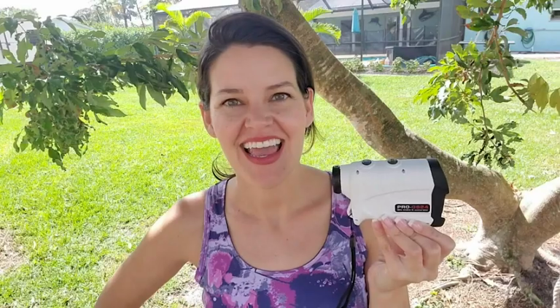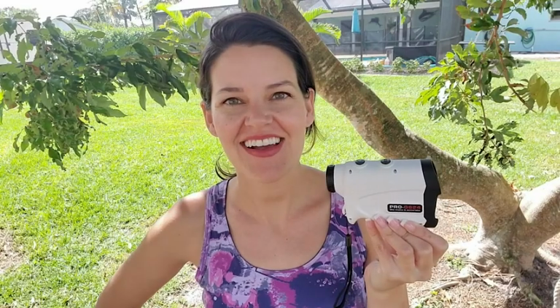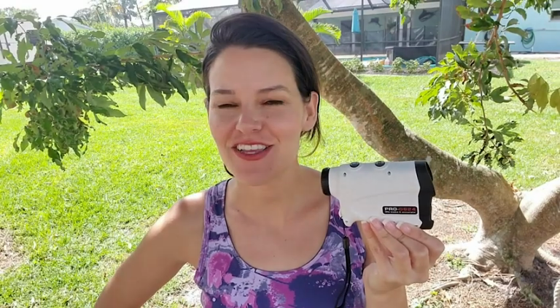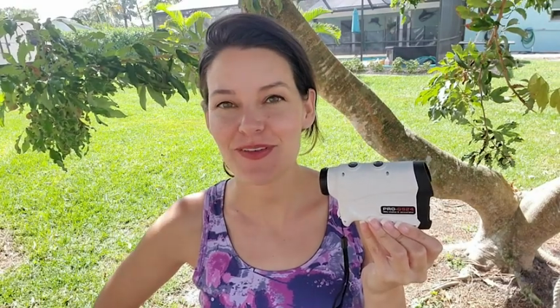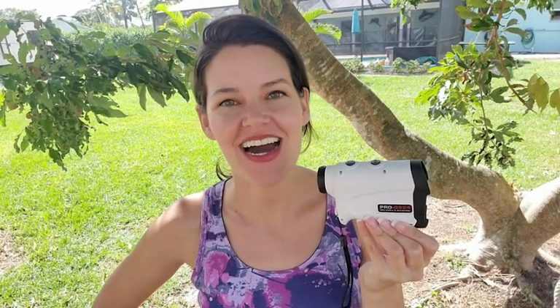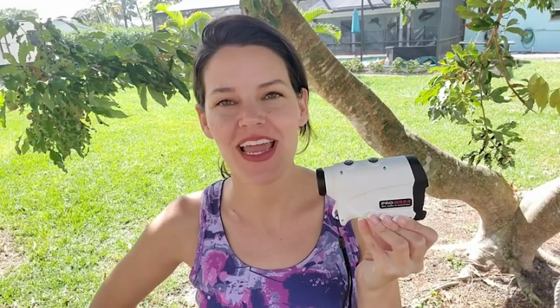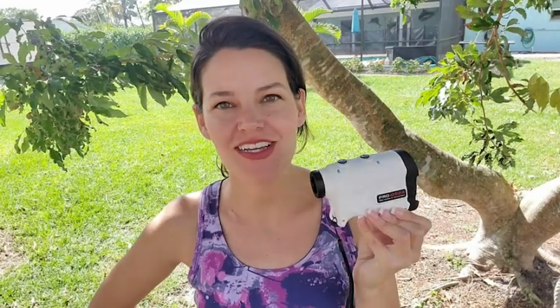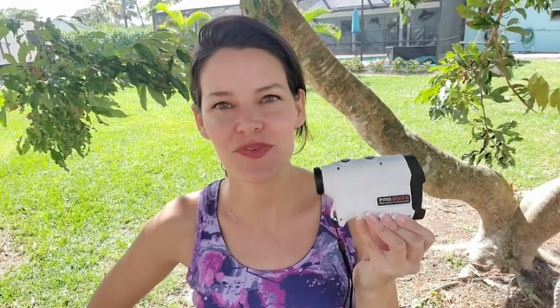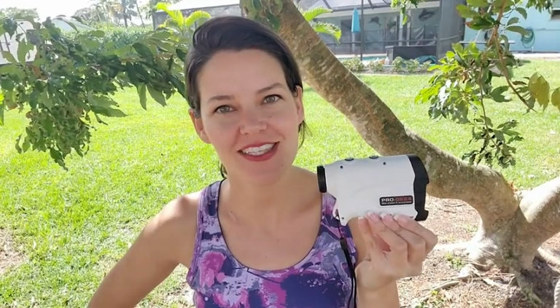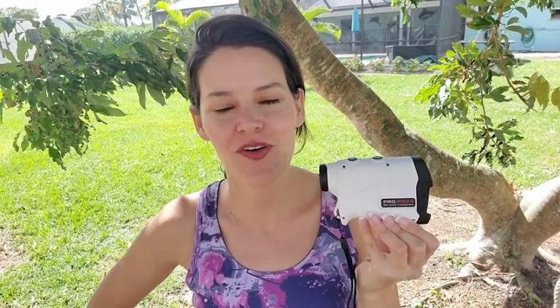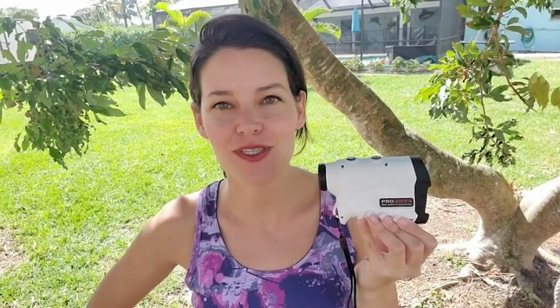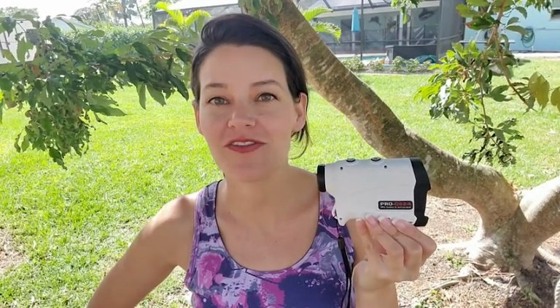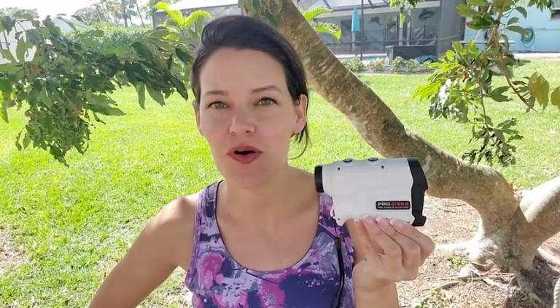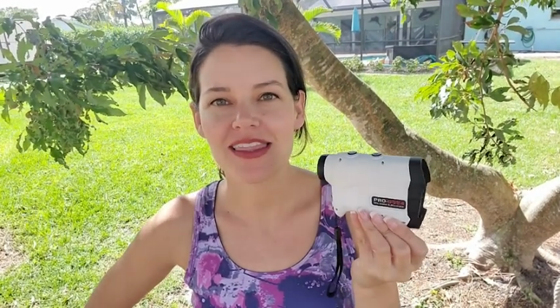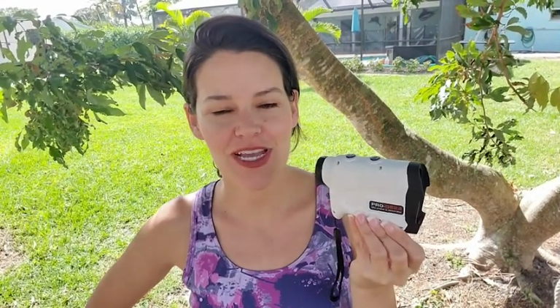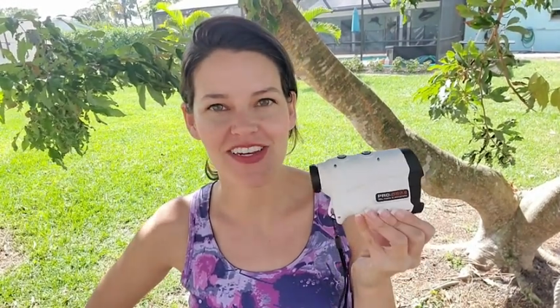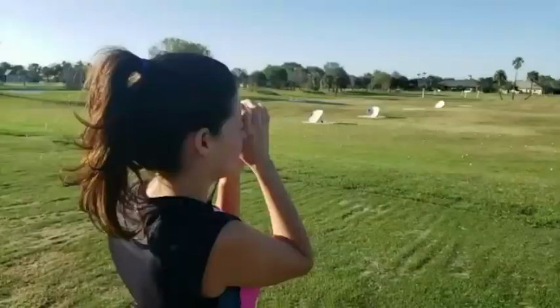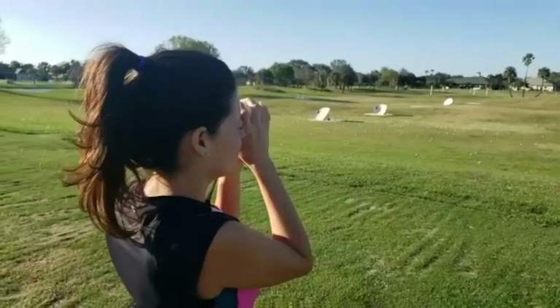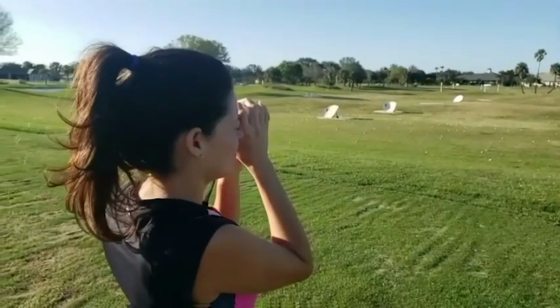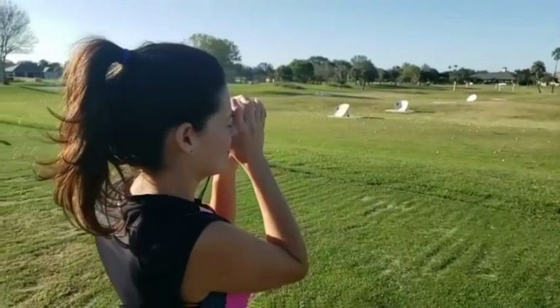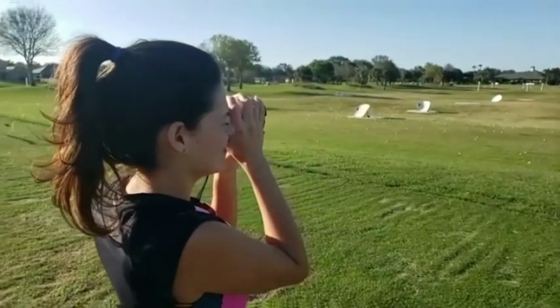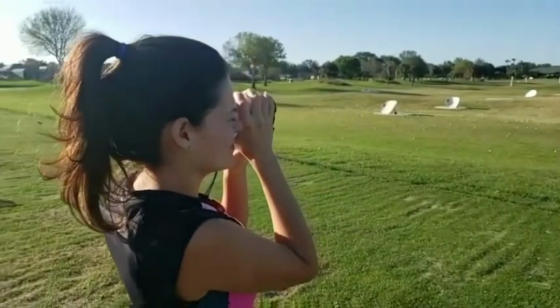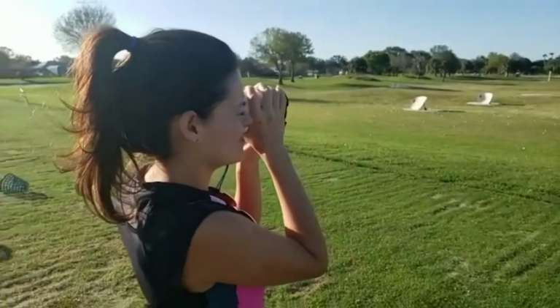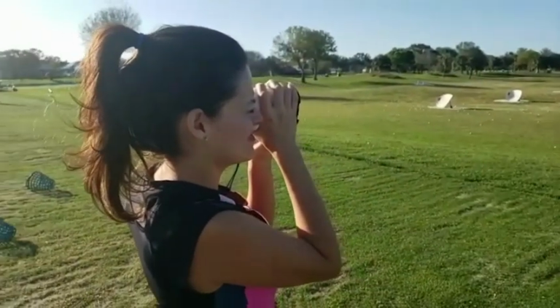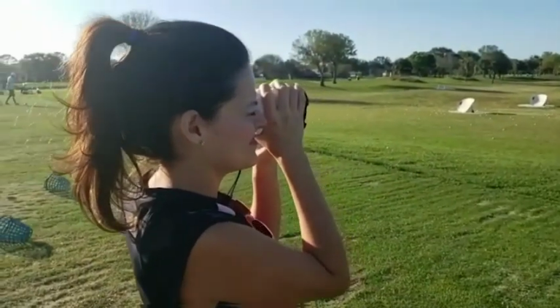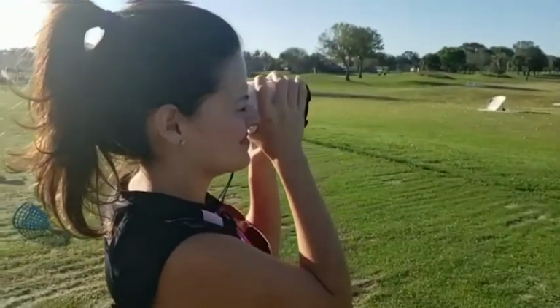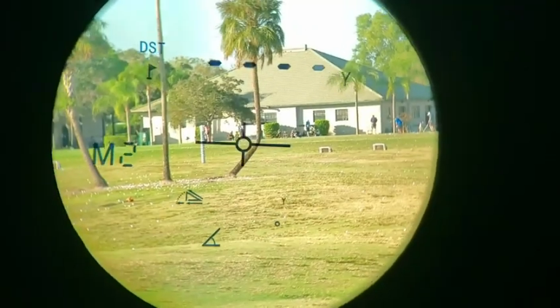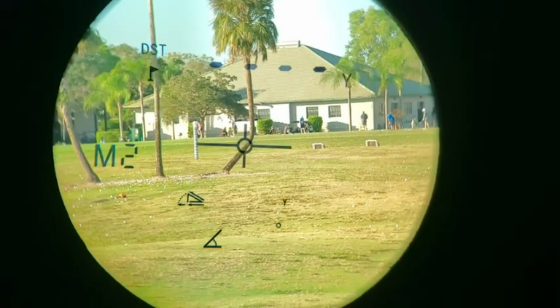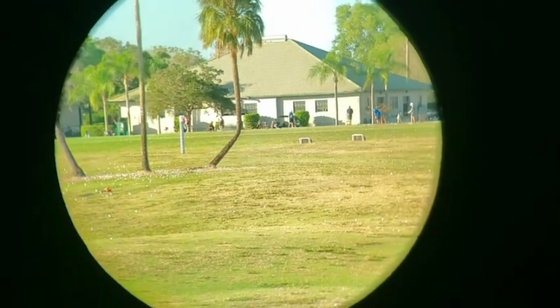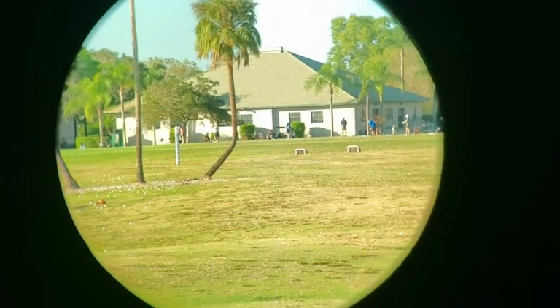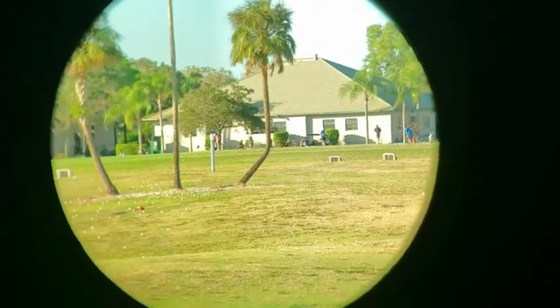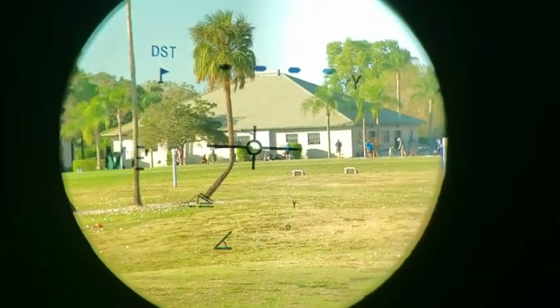Hey there, it's Ashley from WTI and what I have here is this really awesome GoGoGoSport vPro laser rangefinder. Your search for a great rangefinder is over. With reliable high precision distance measurement, you increase your chances of a great golf game.